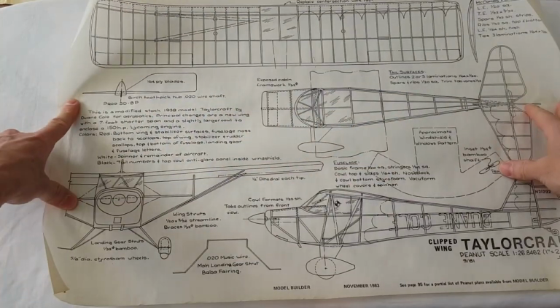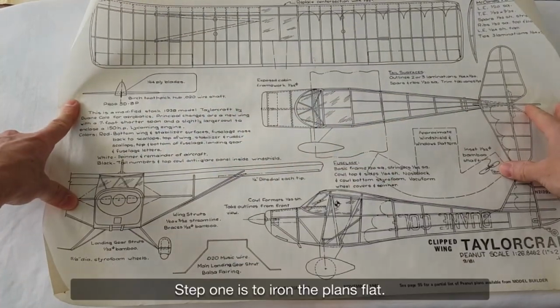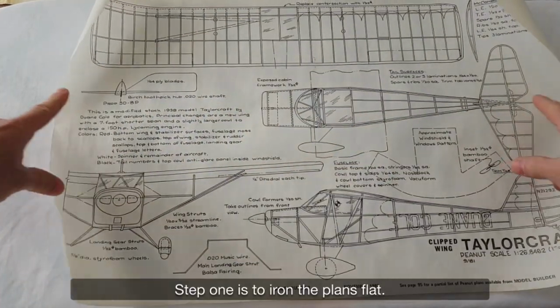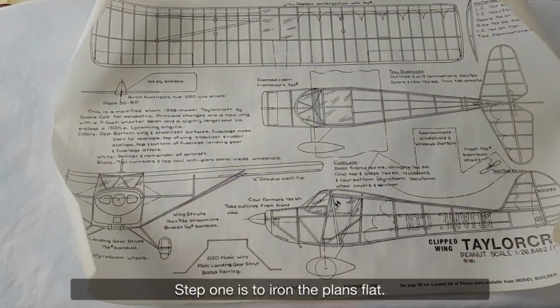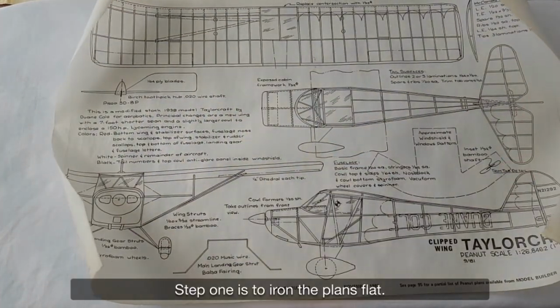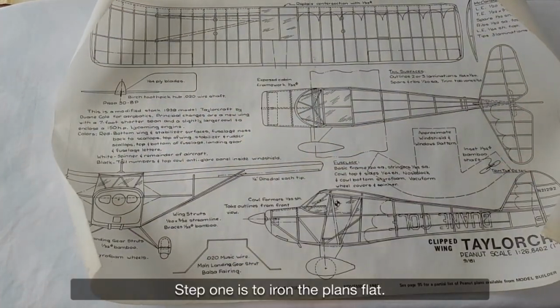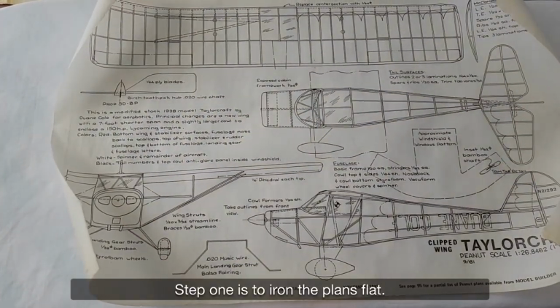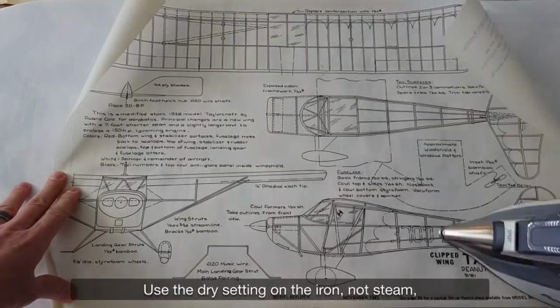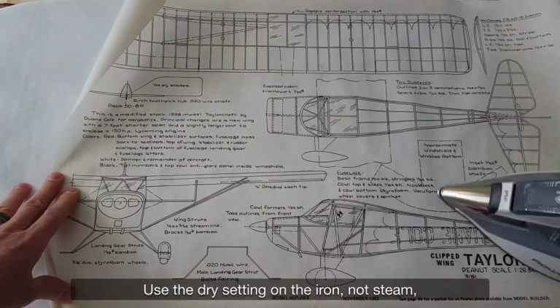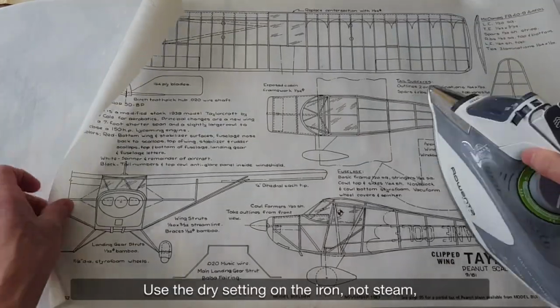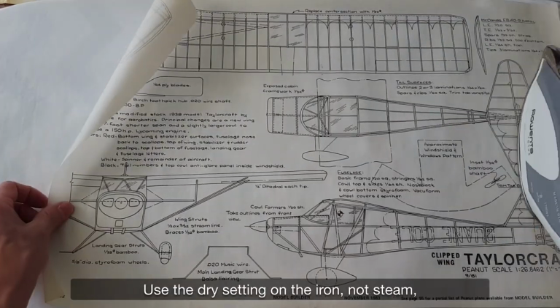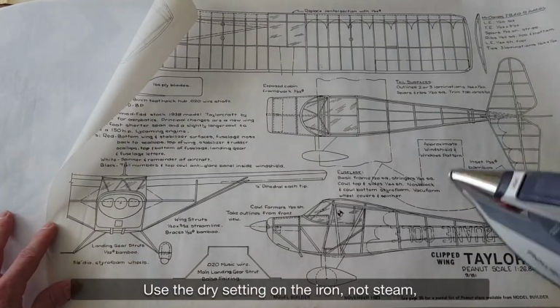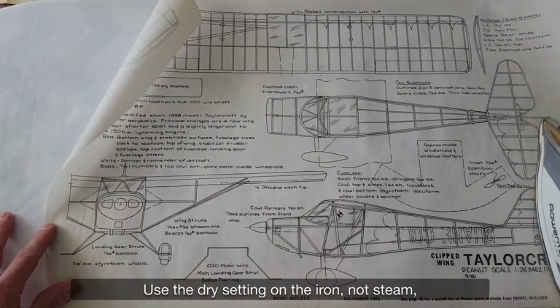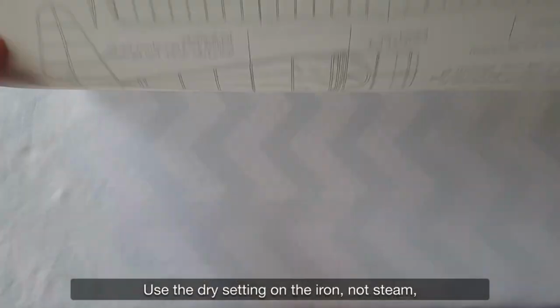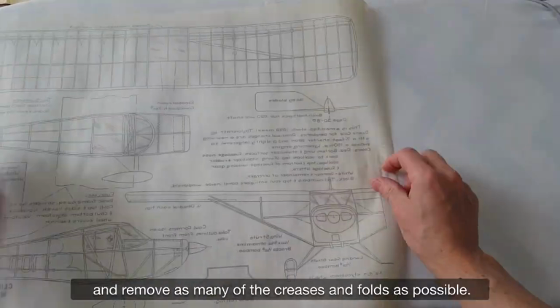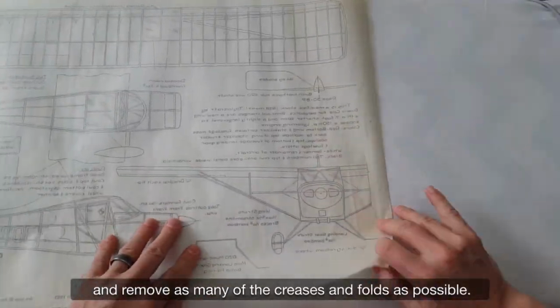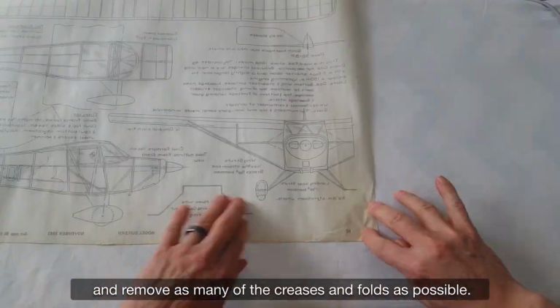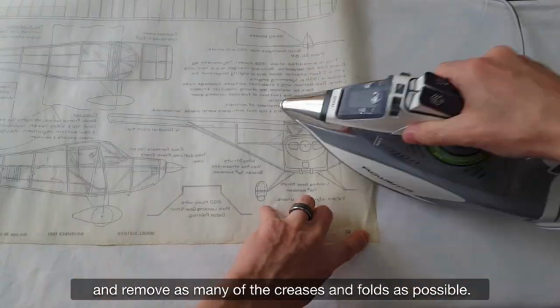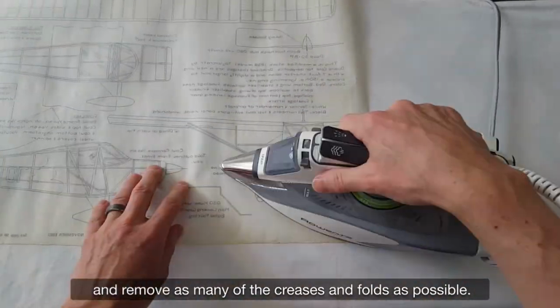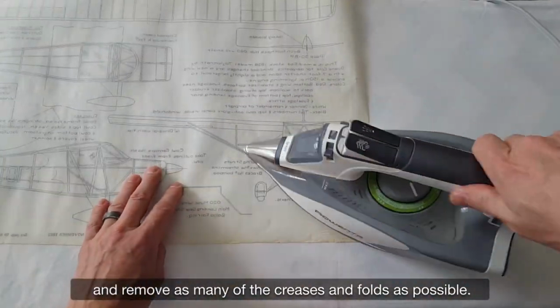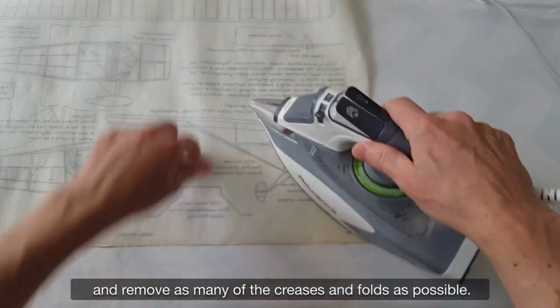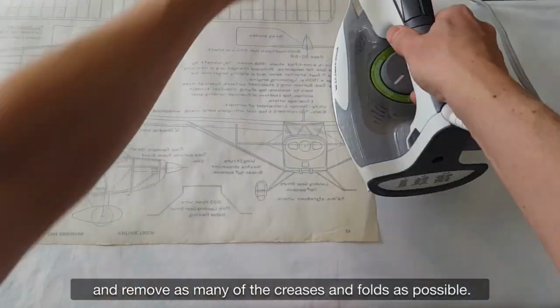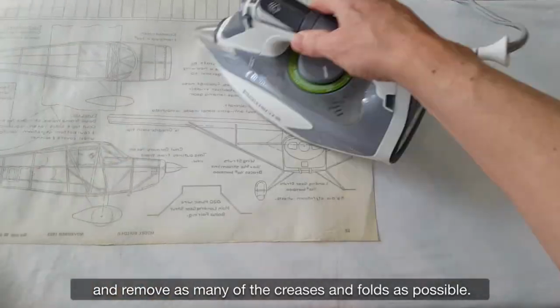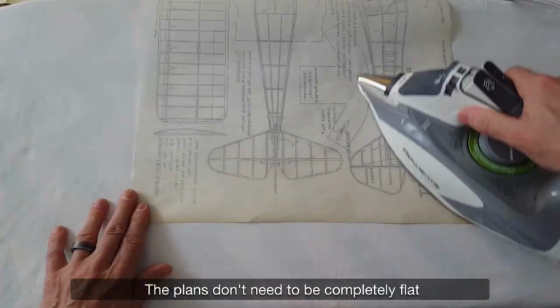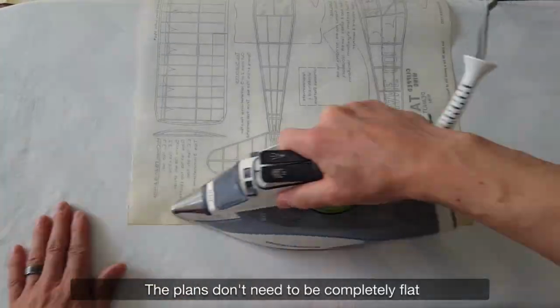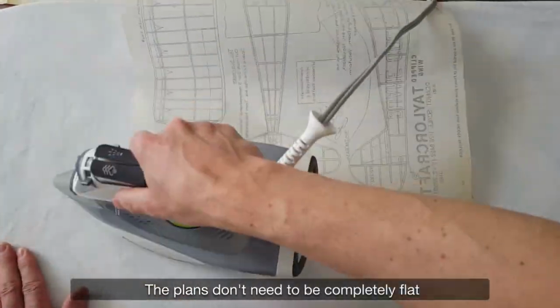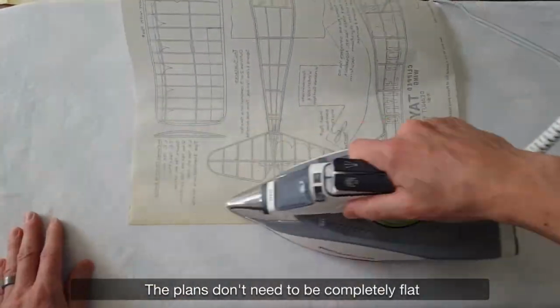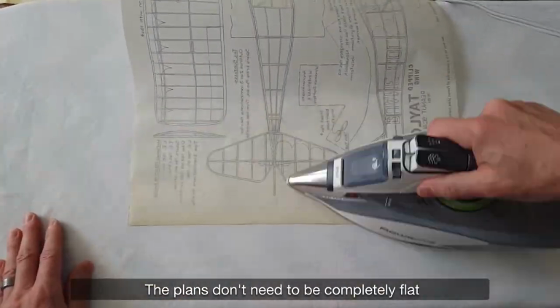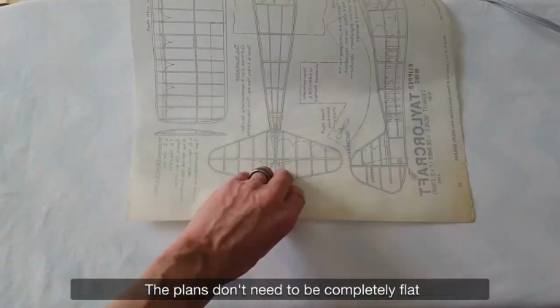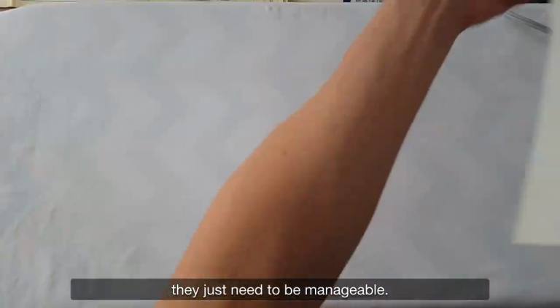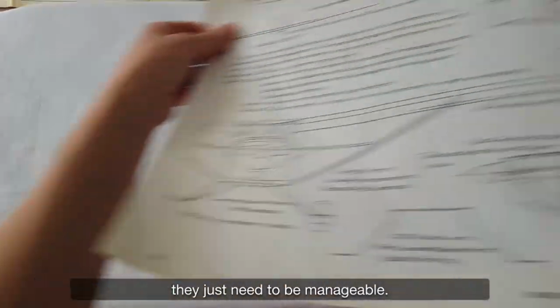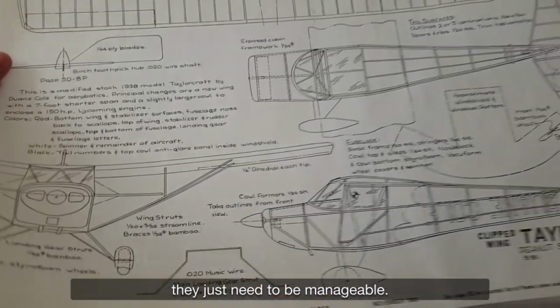Step one is to iron the plans flat. Use the dry setting on the iron, not steam, and remove as many of the creases and folds as possible. The plans don't need to be completely flat — they just need to be manageable.